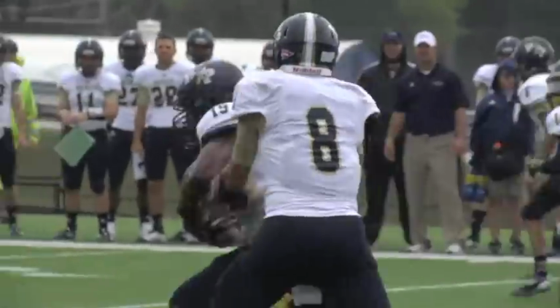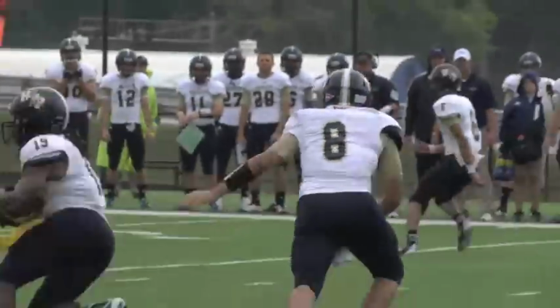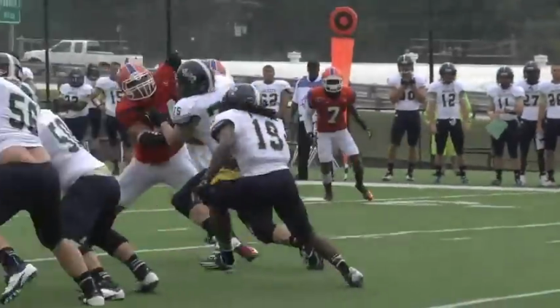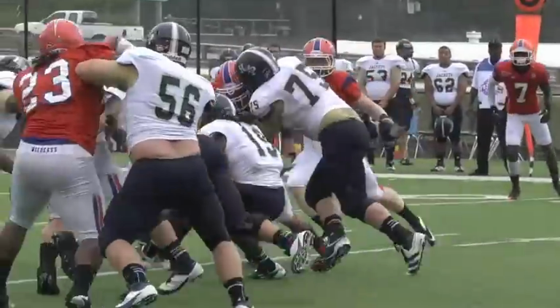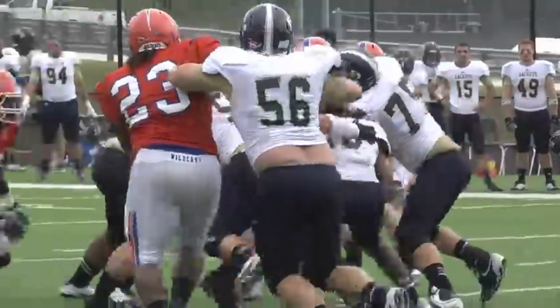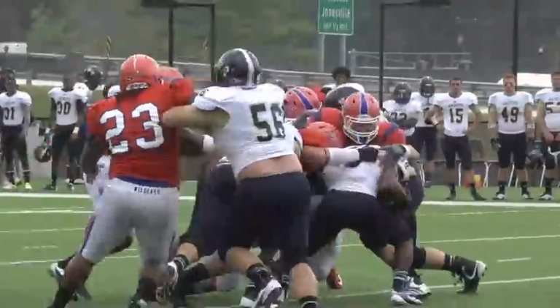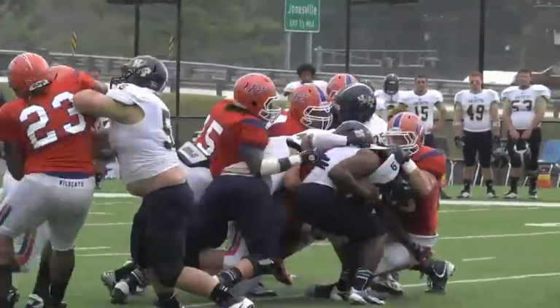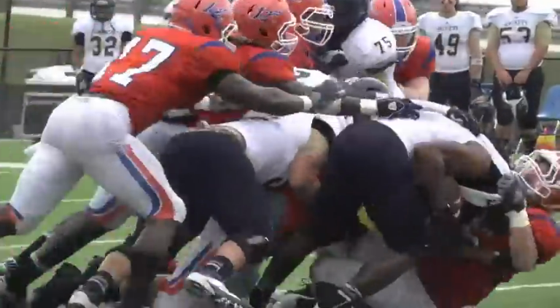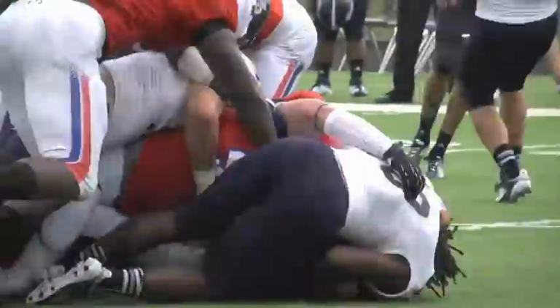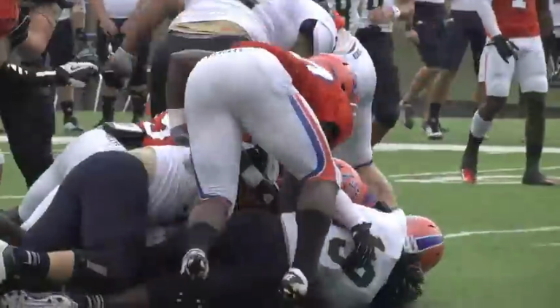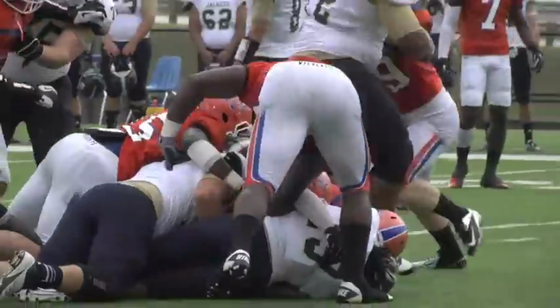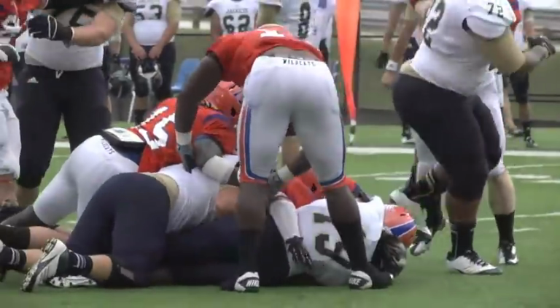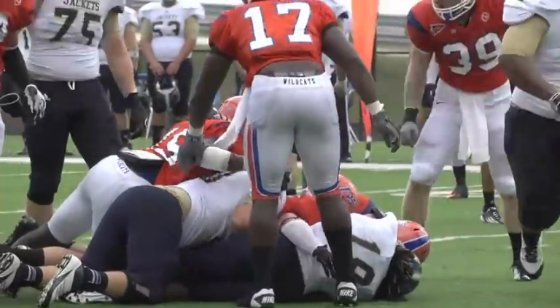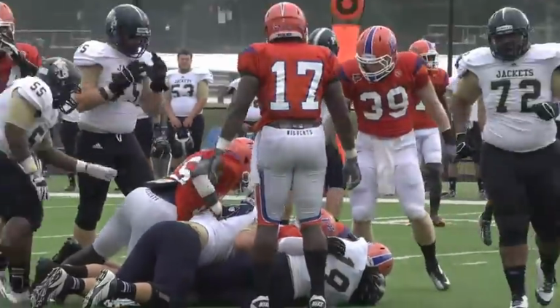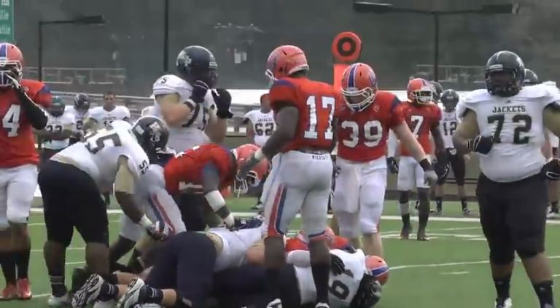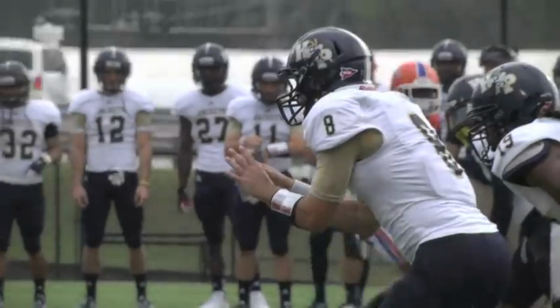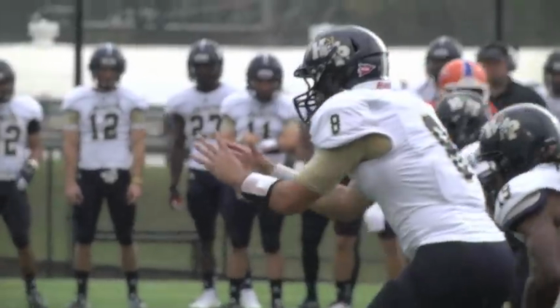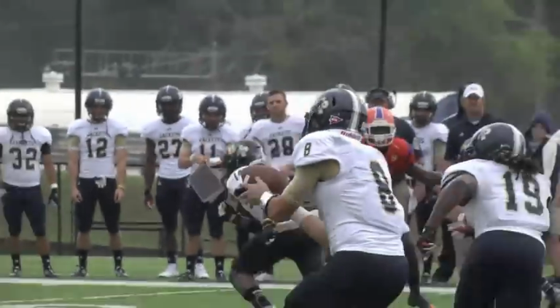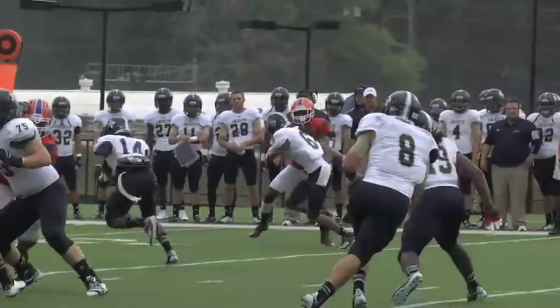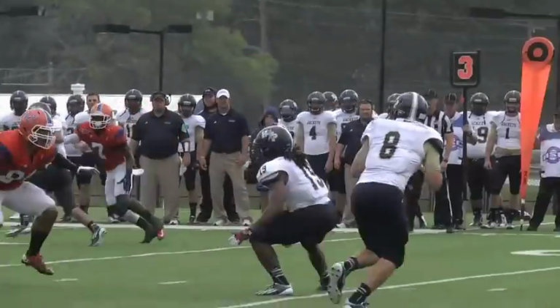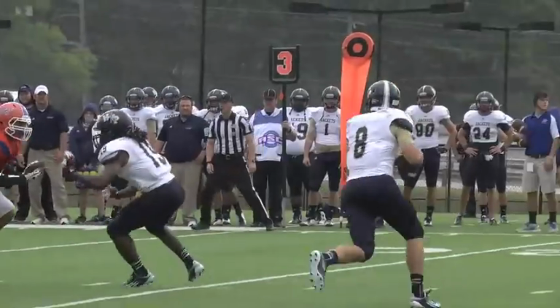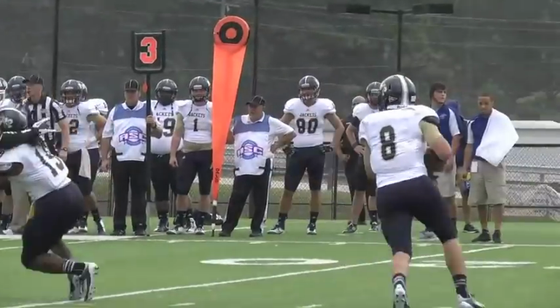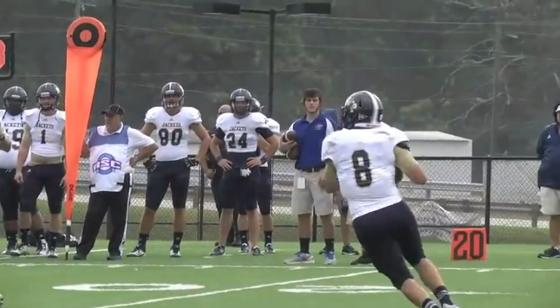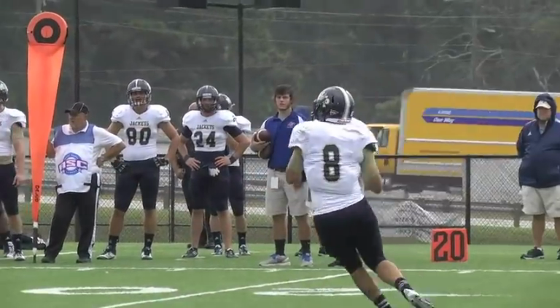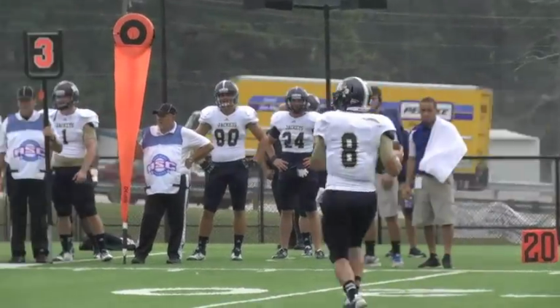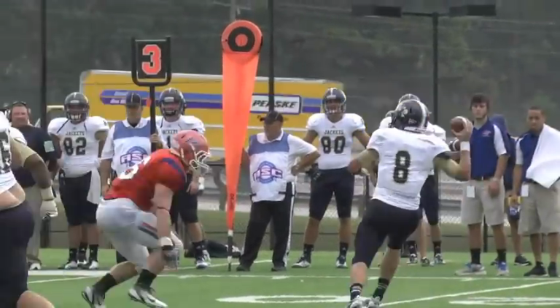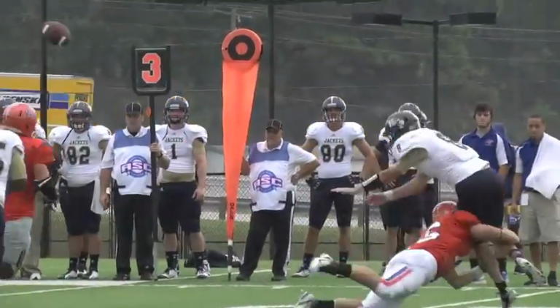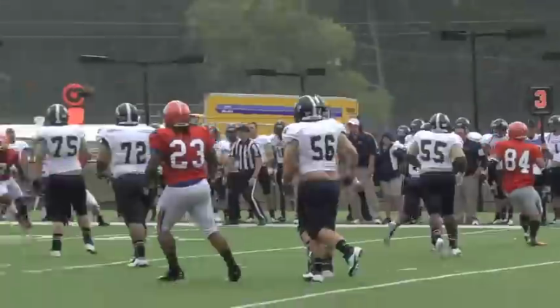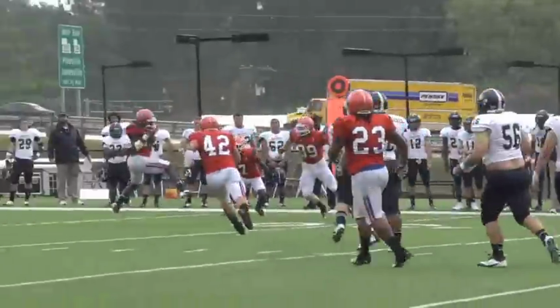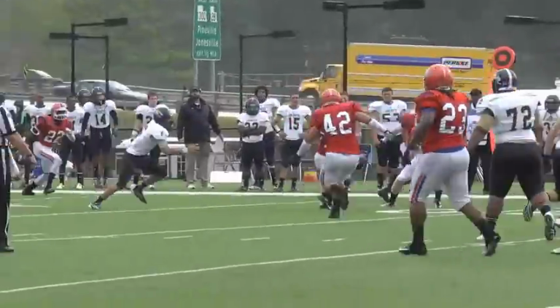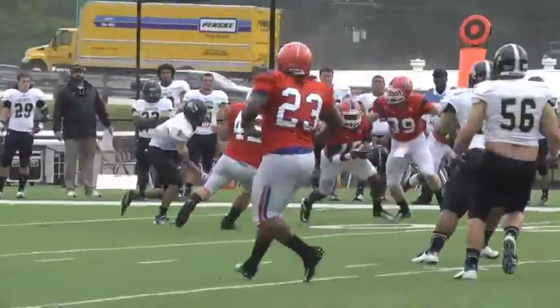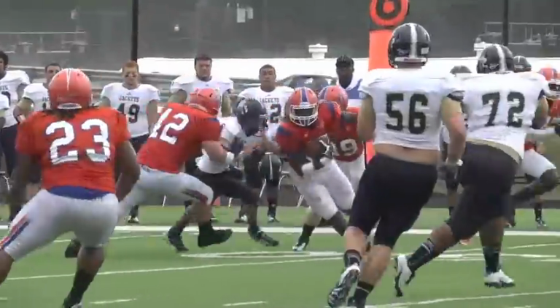Adrian Lightherd gets the handoff this time and finds only a group of Wildcats. Head tries to throw on third down but is intercepted by Dominic Graham, who returns it for 15 yards.